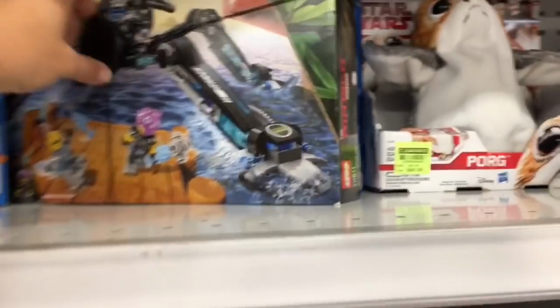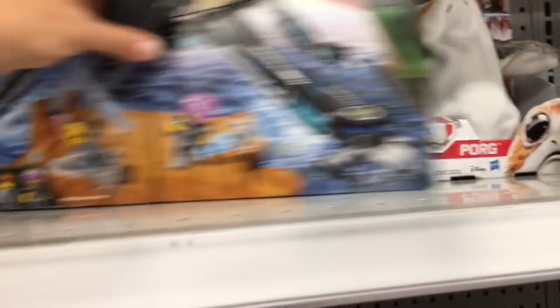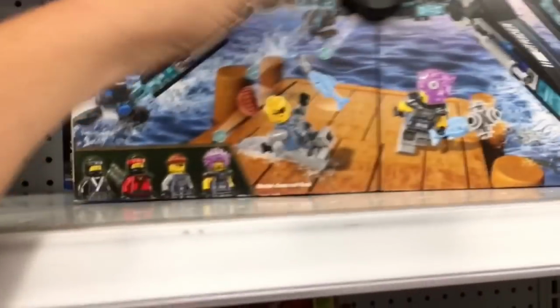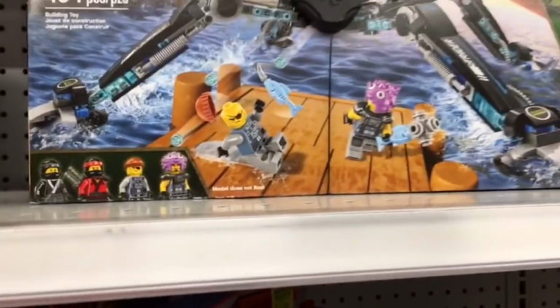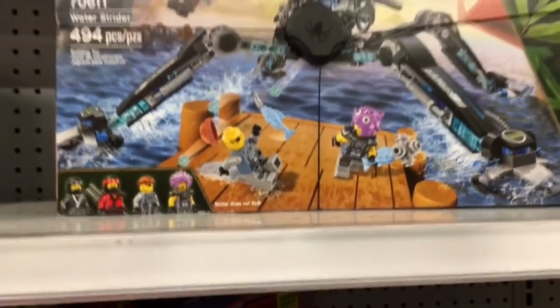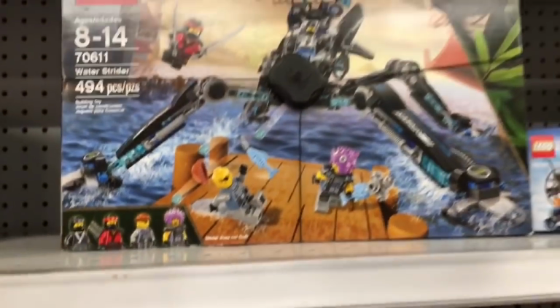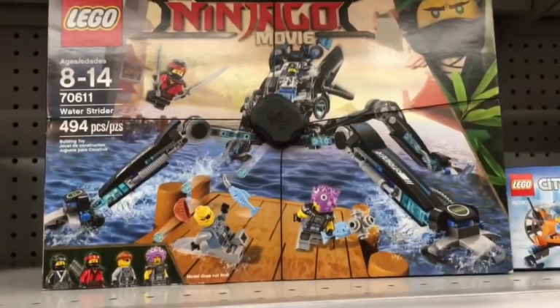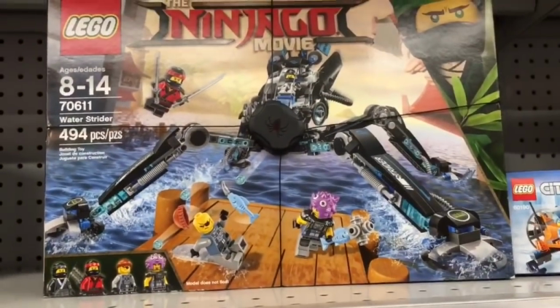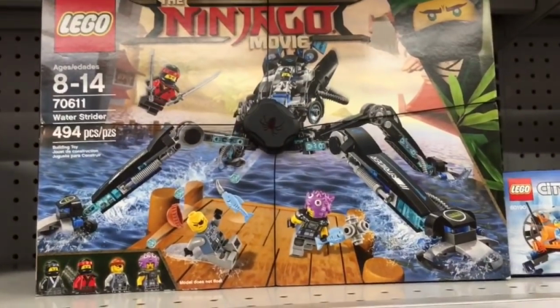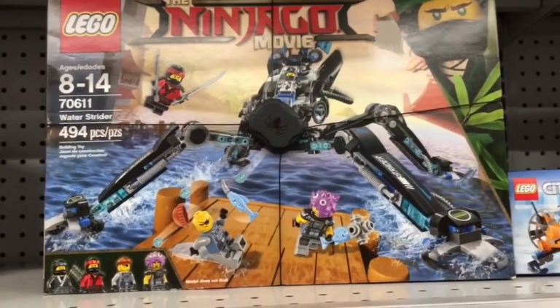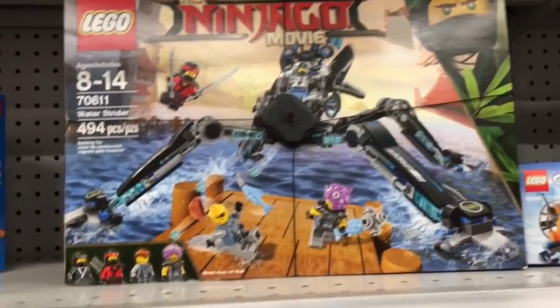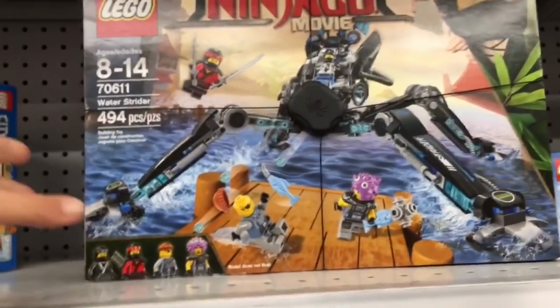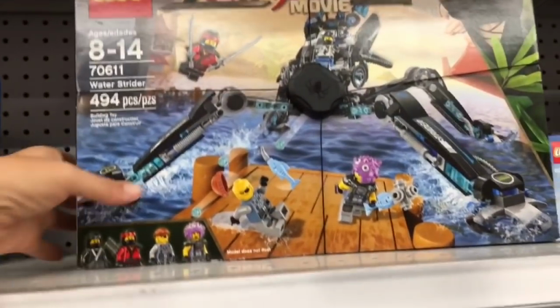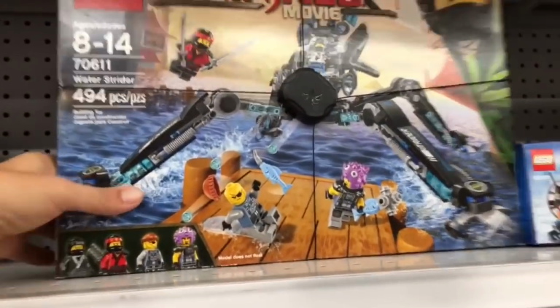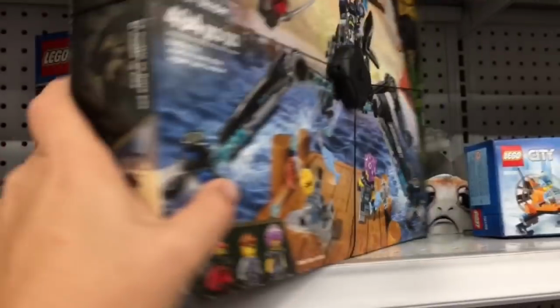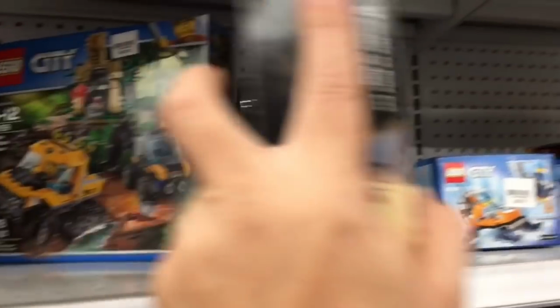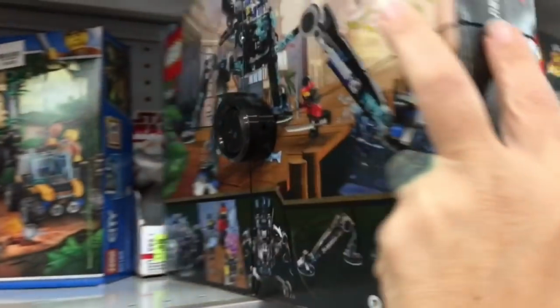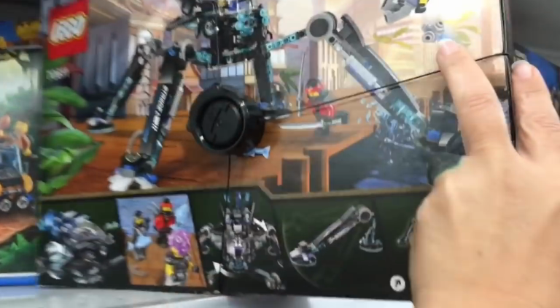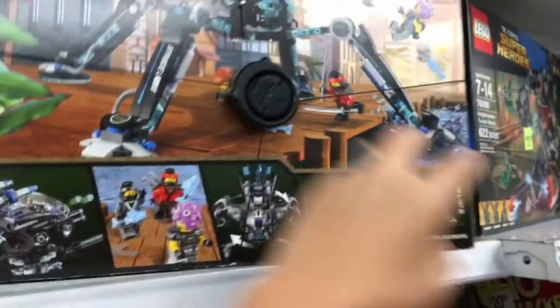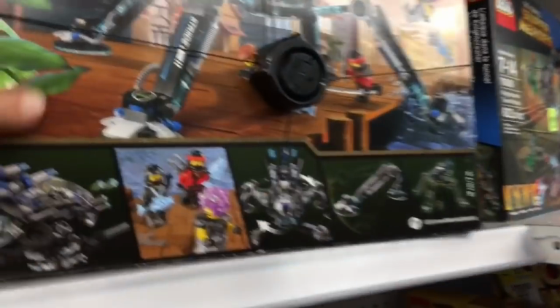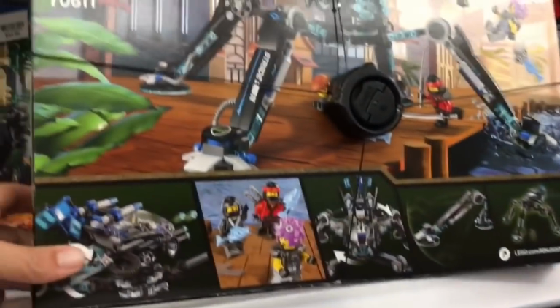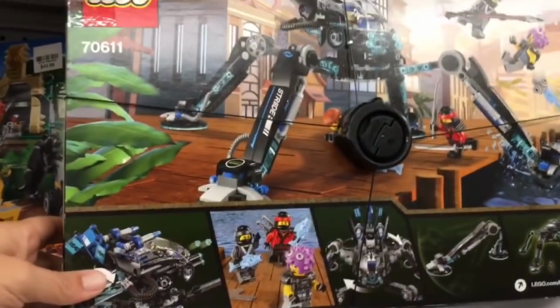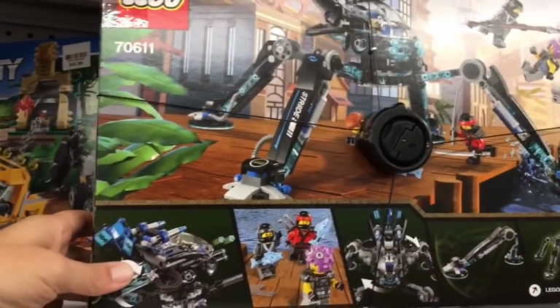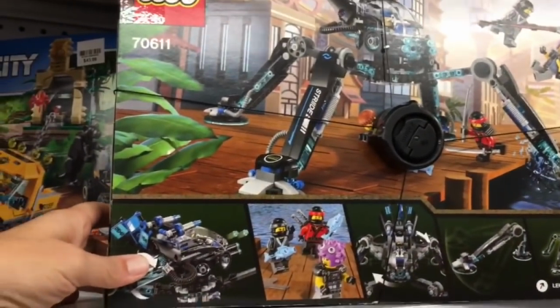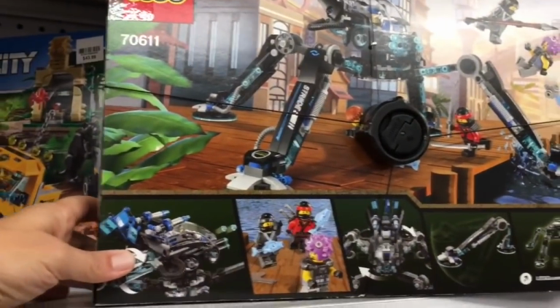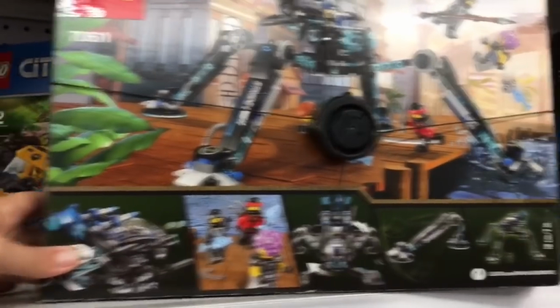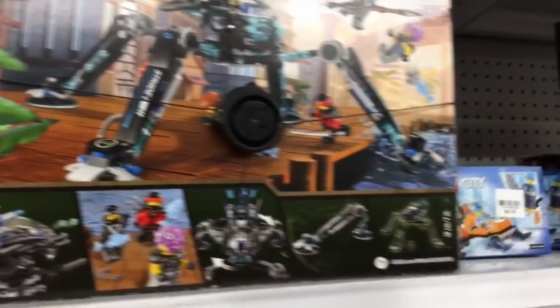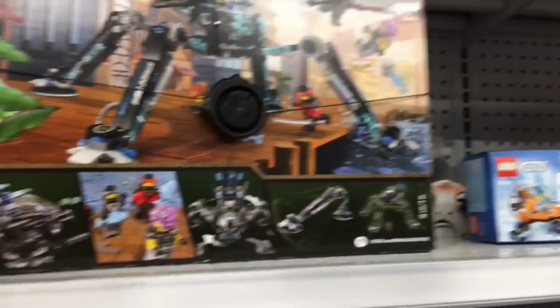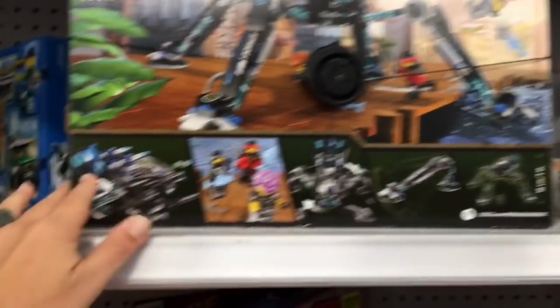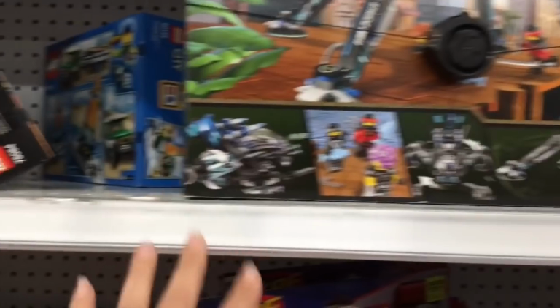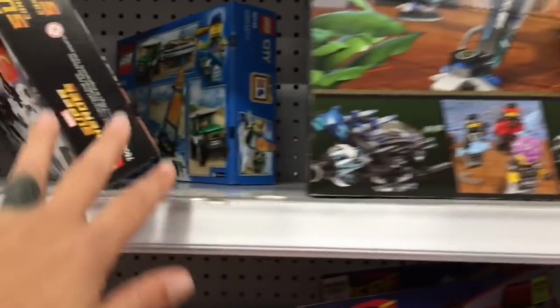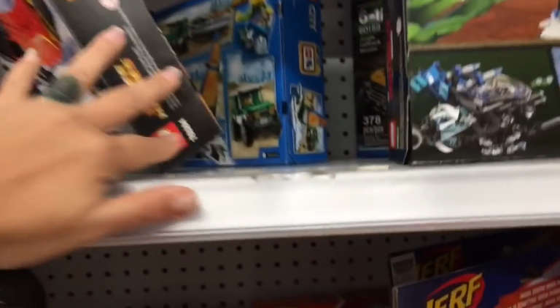Giovanni, look — a Ninjago set! Let's see how much it is. It doesn't say, so we're going to have to take it to the price checker.